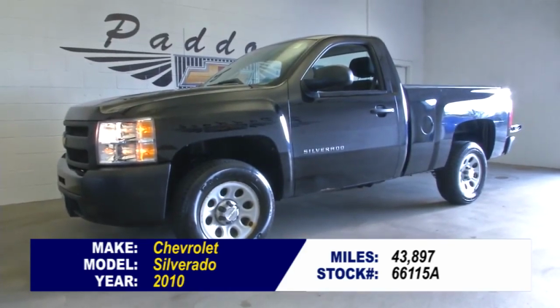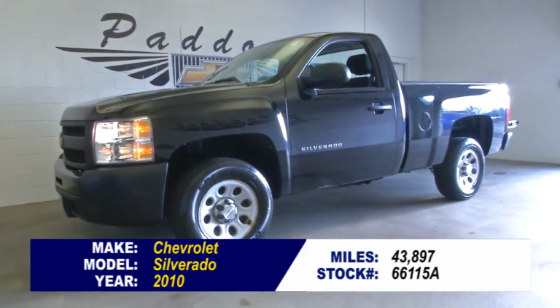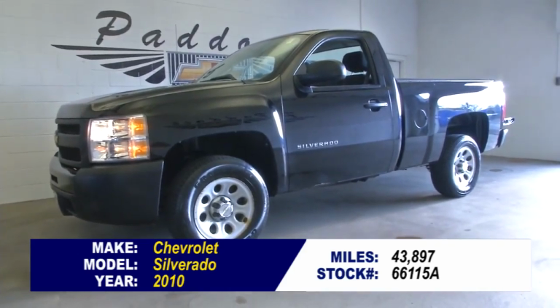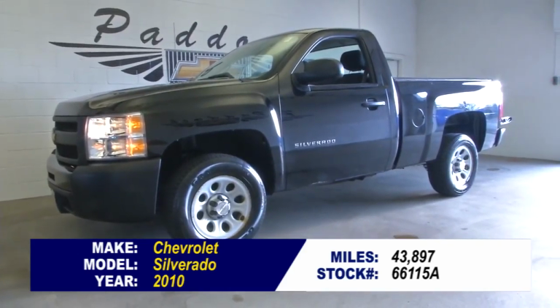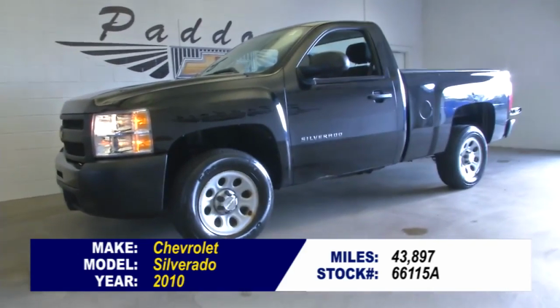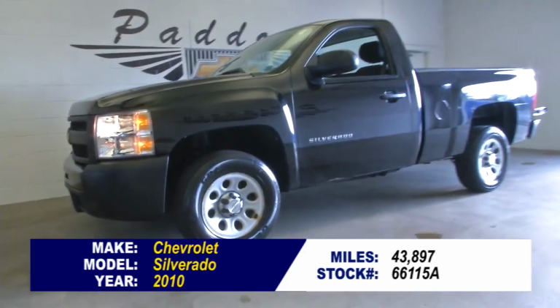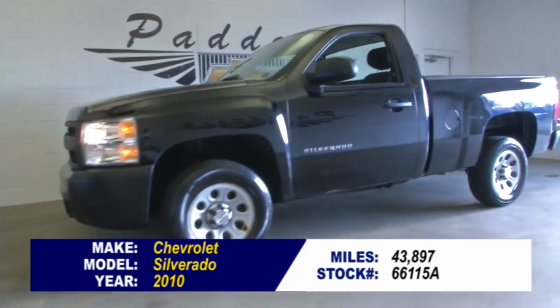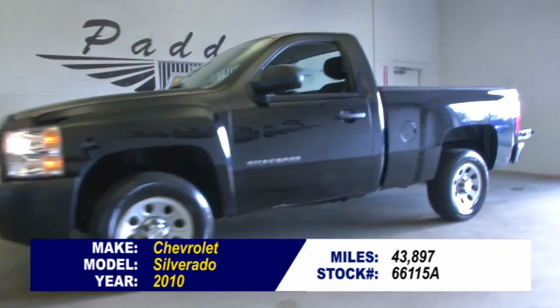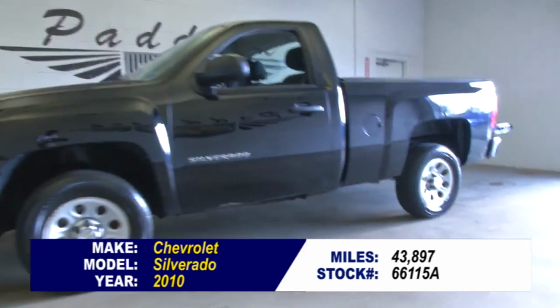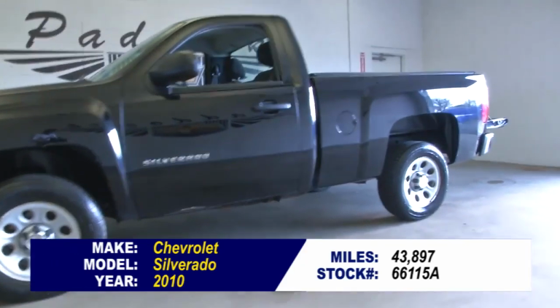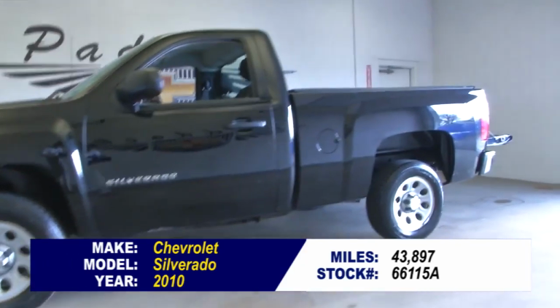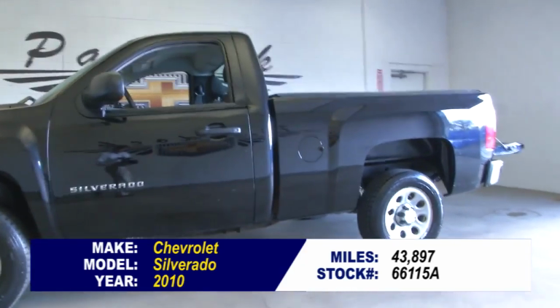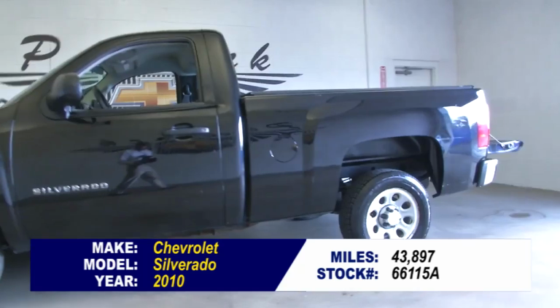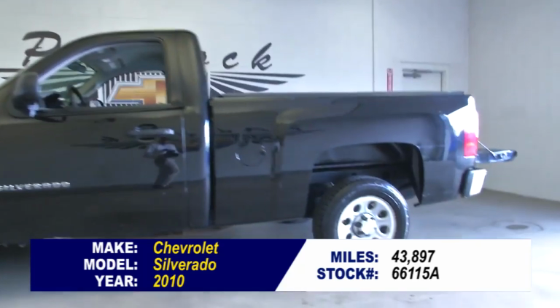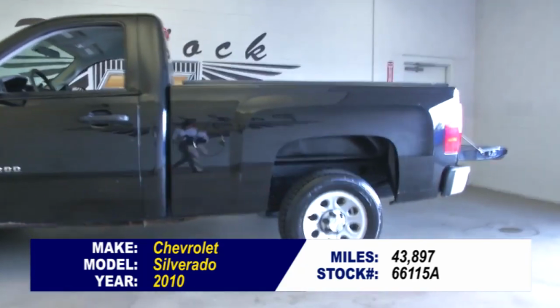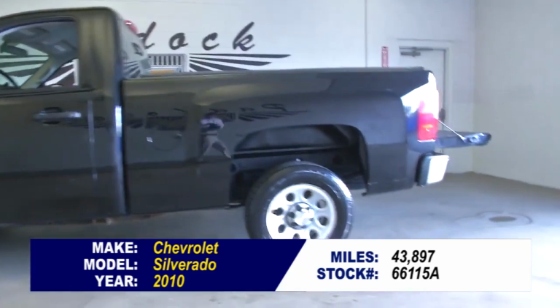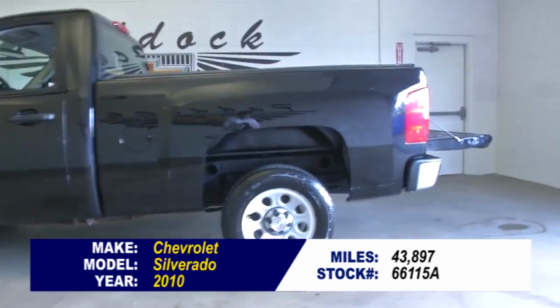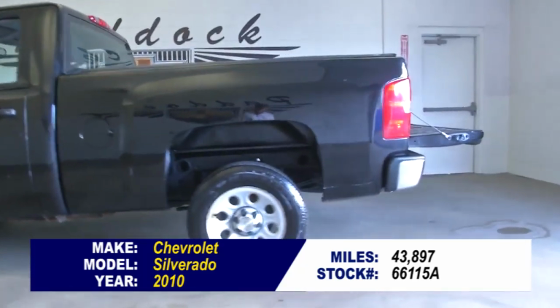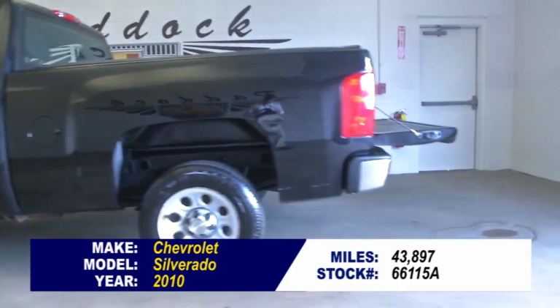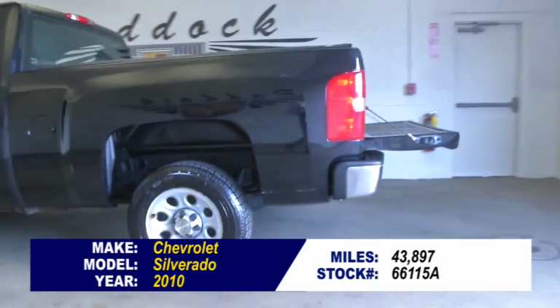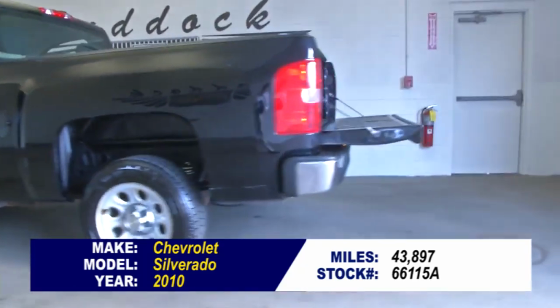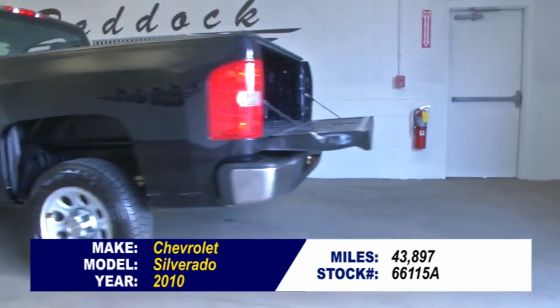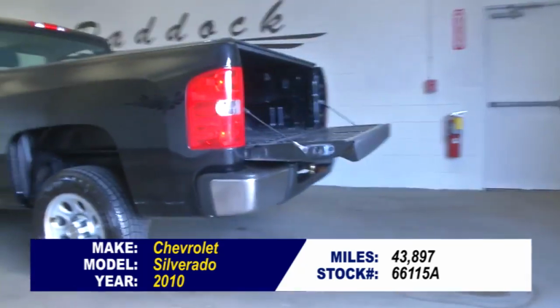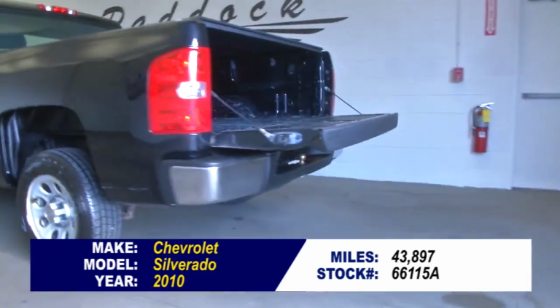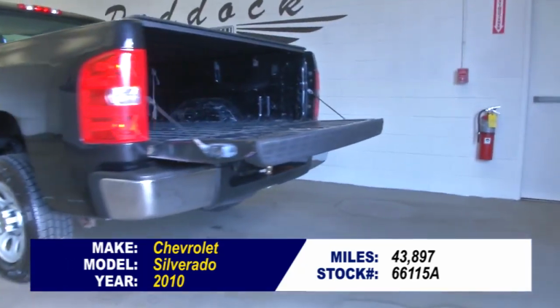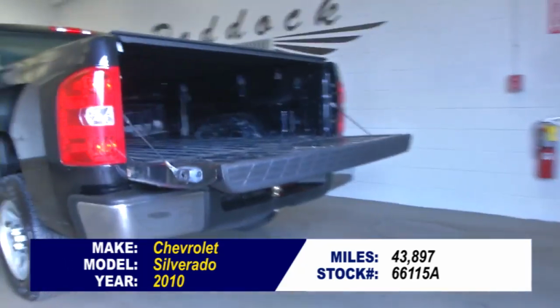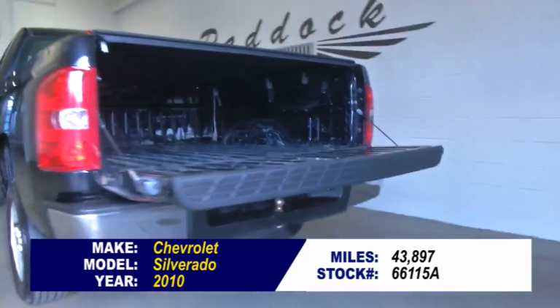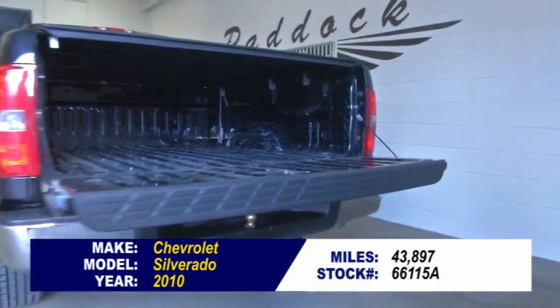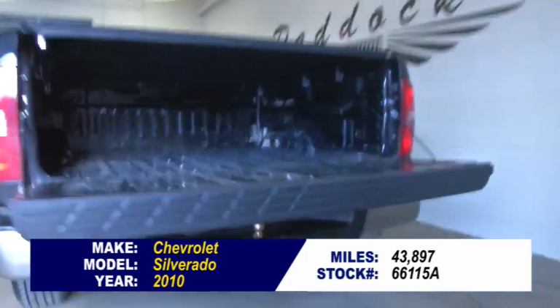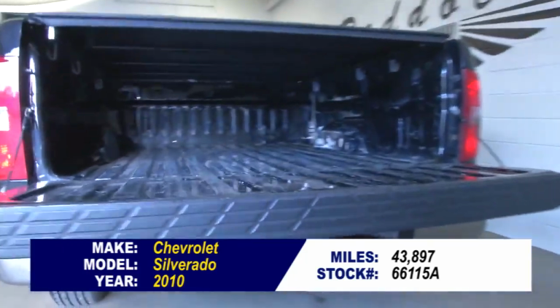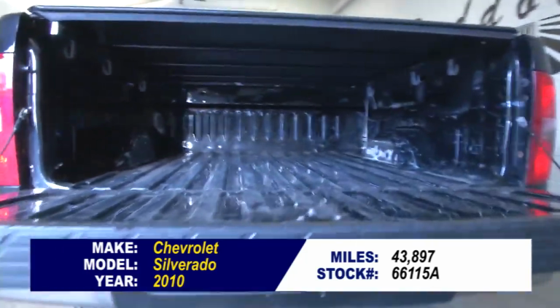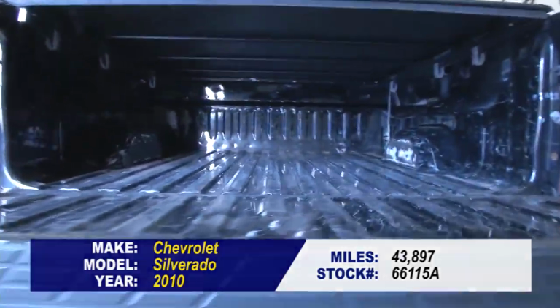Stock number 66115A. This is a 2010 Chevy Silverado work truck. In this video walk-around, we're going to start at the back of the vehicle, work our way to the front, to help you see the true condition of this work truck.